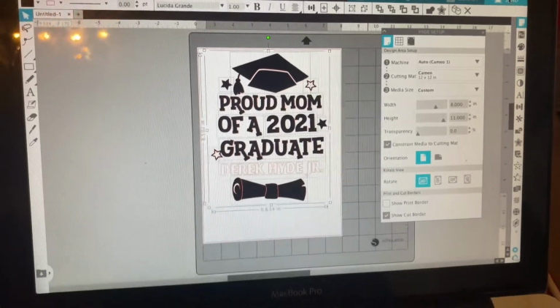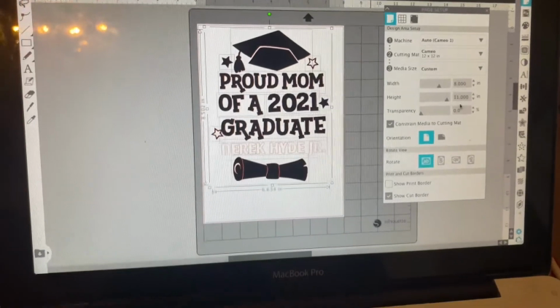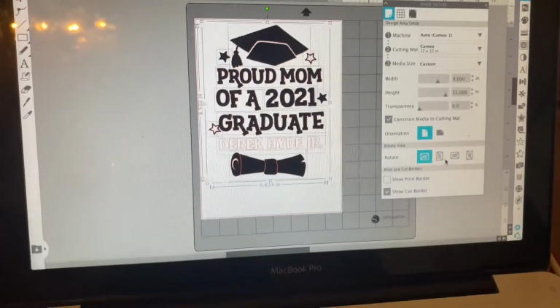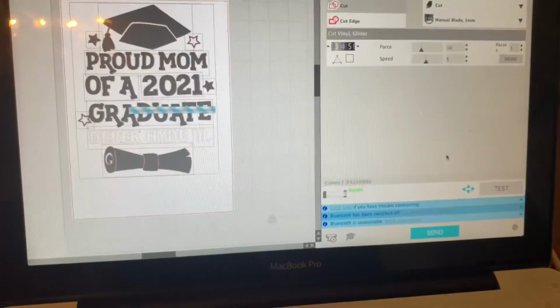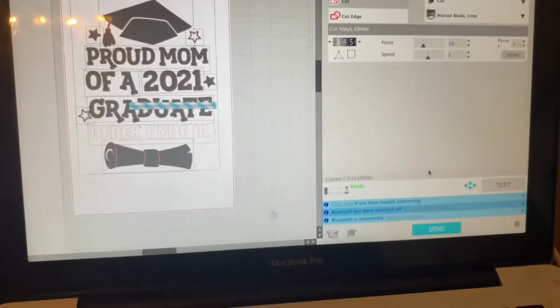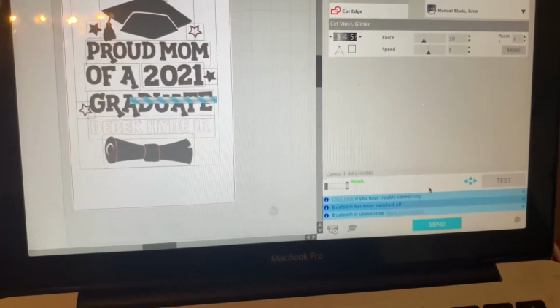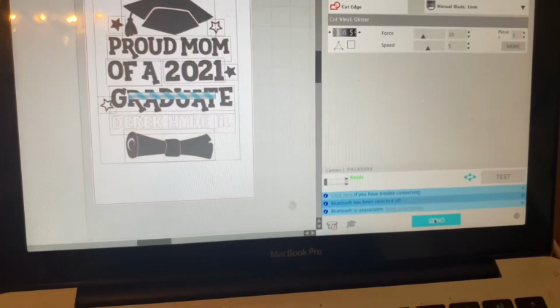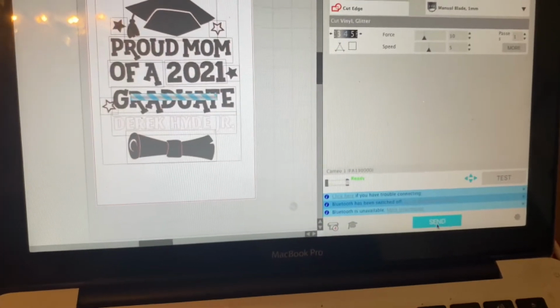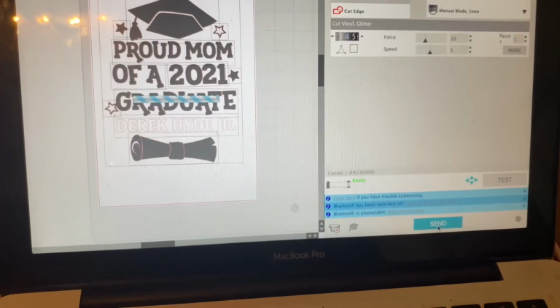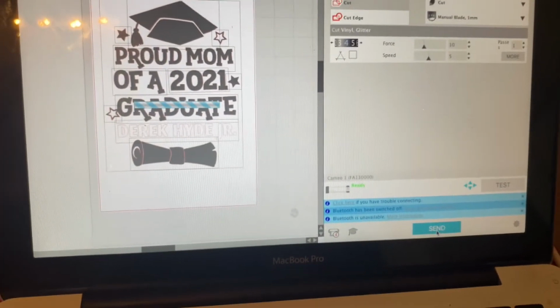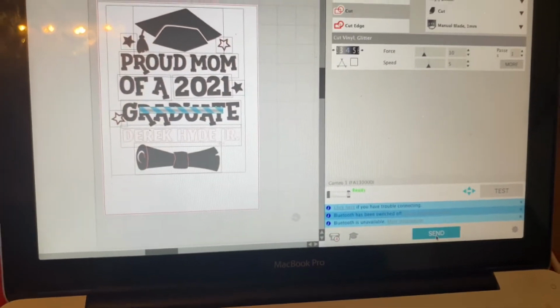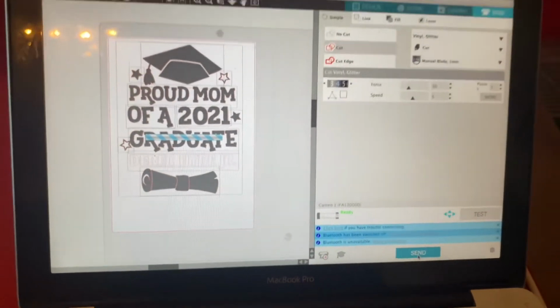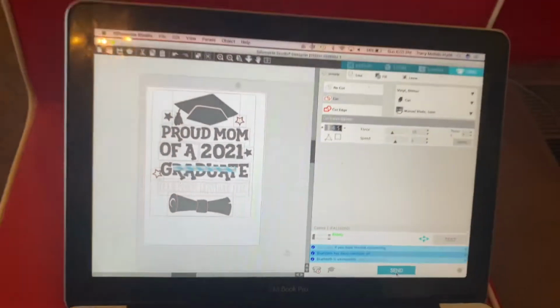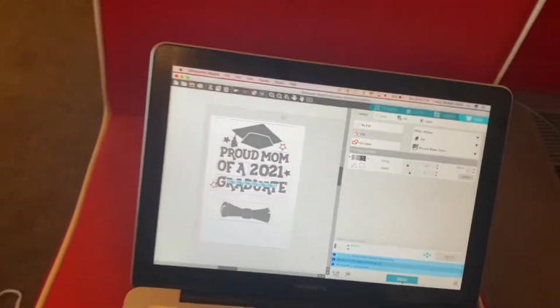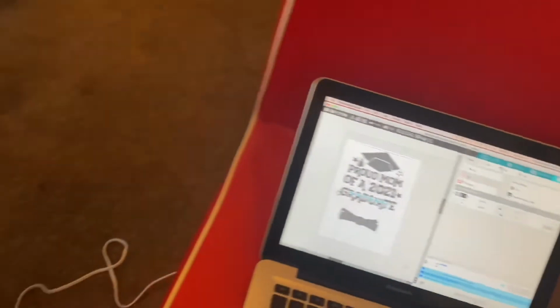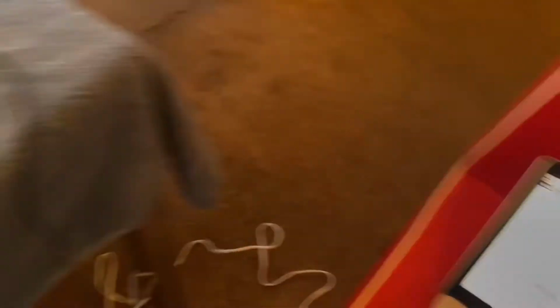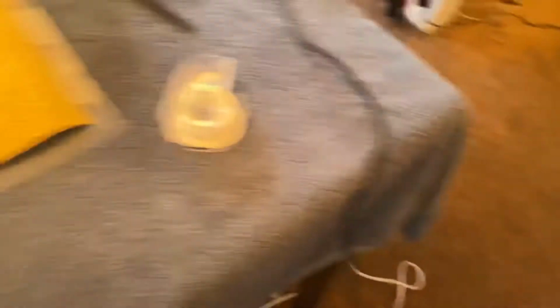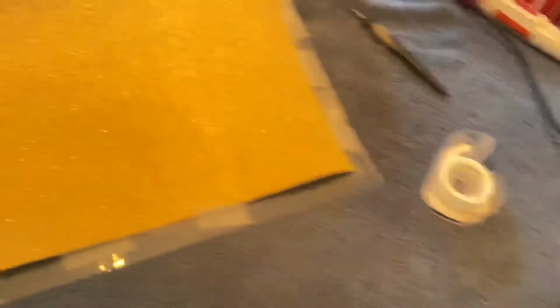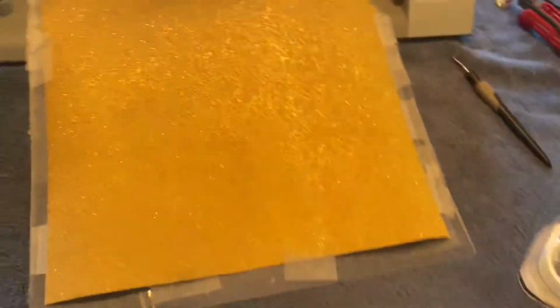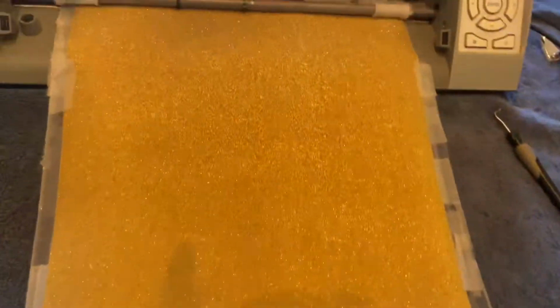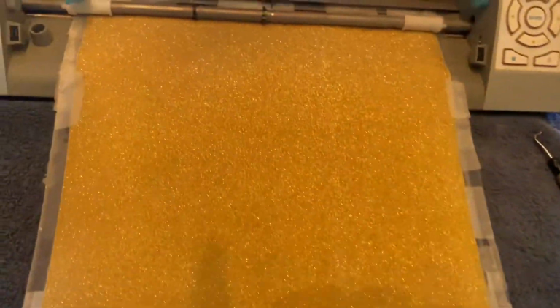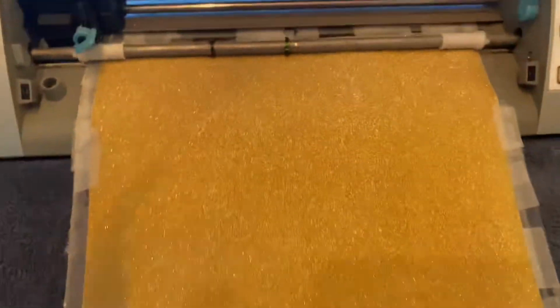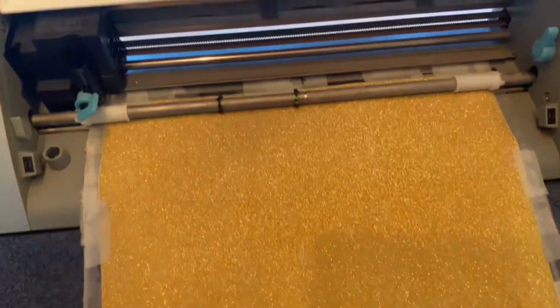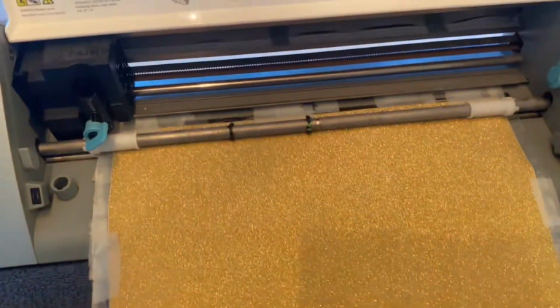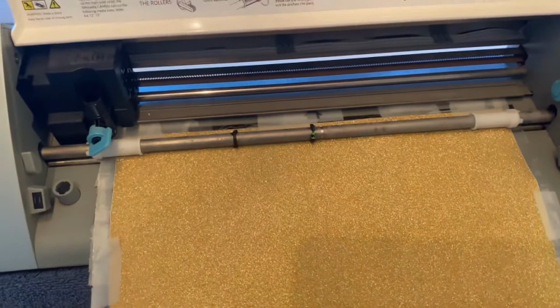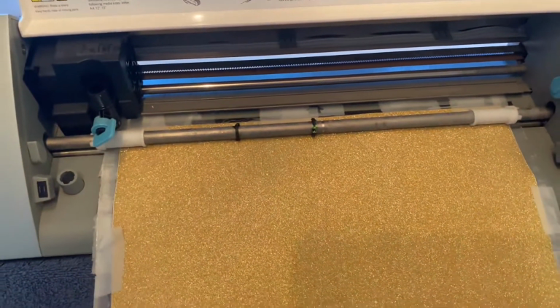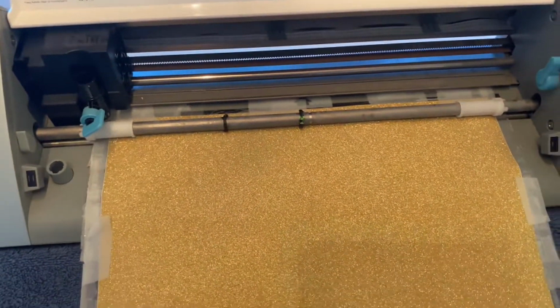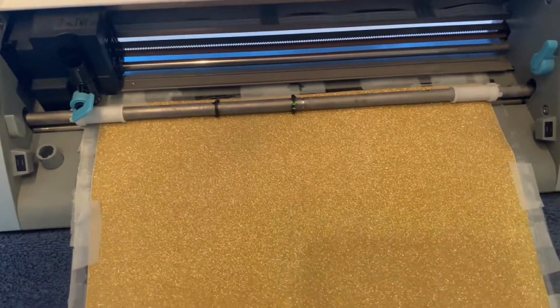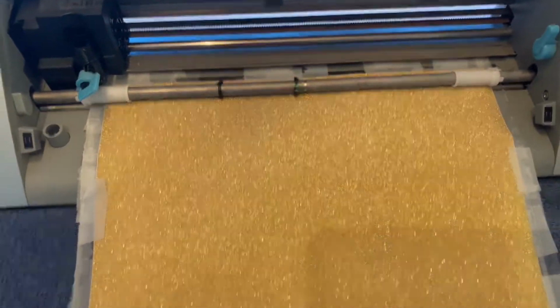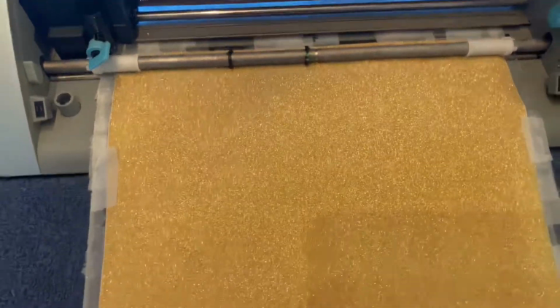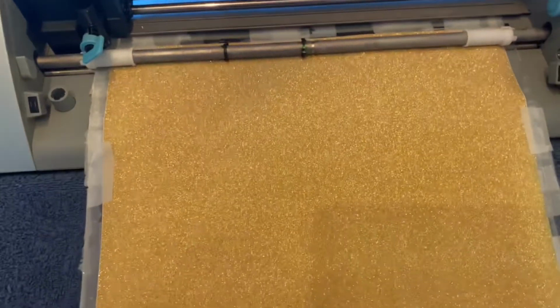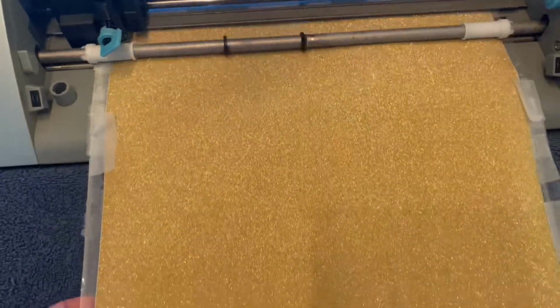You do need transfer tape, which I didn't have, so I individually had to peel them off and lay them on. Just showing you a little thing I did. Now it's cutting the wording out — I'm keeping it full gold.